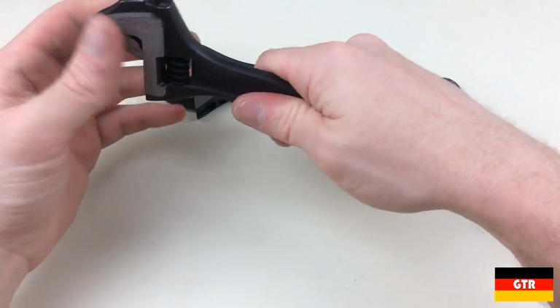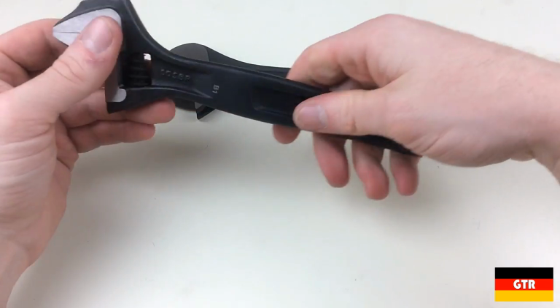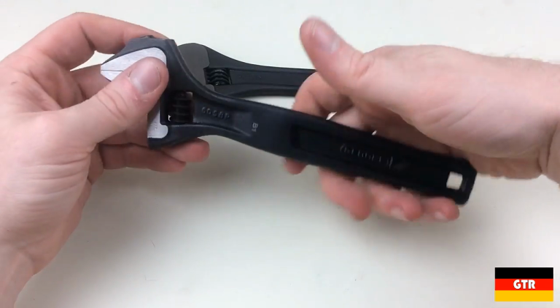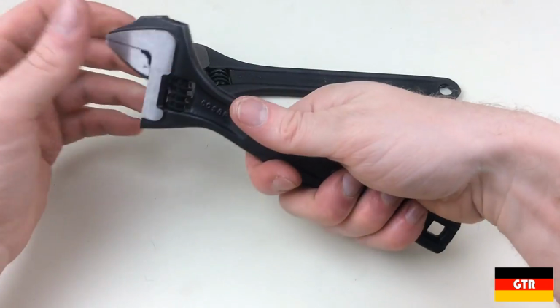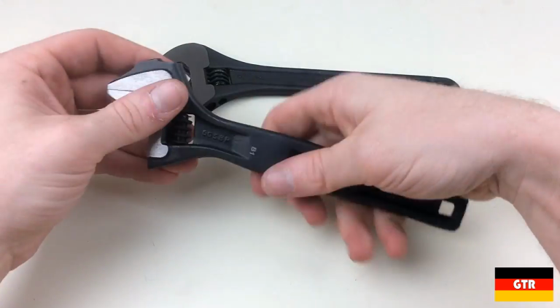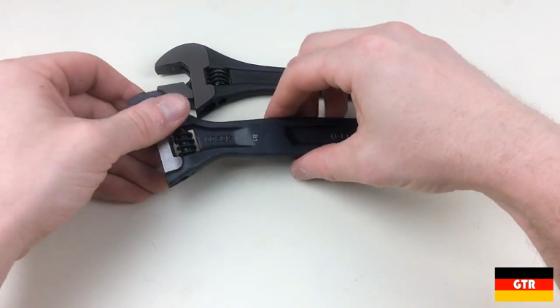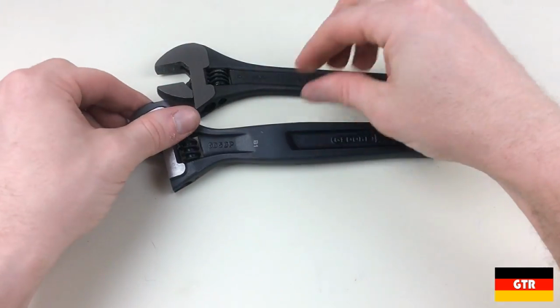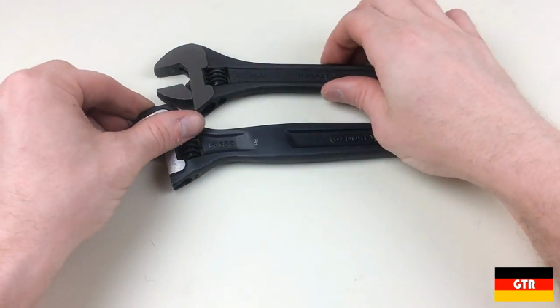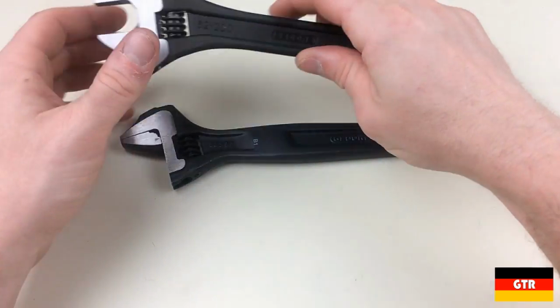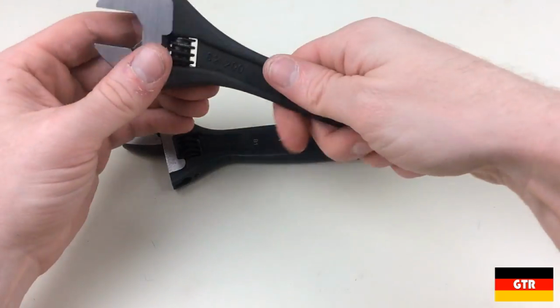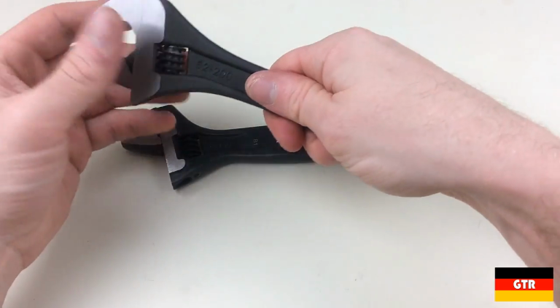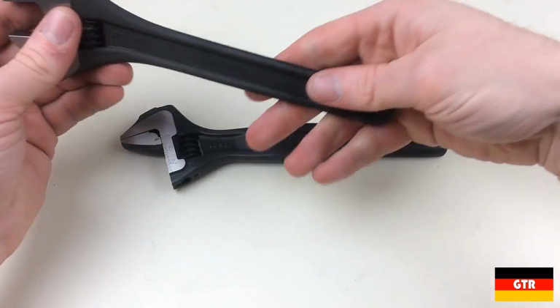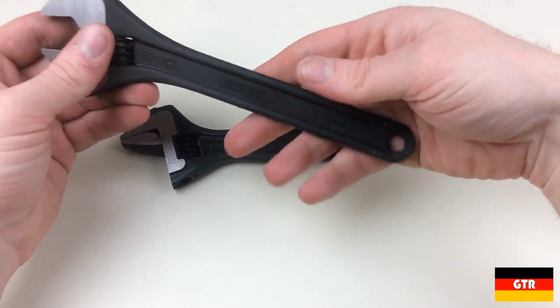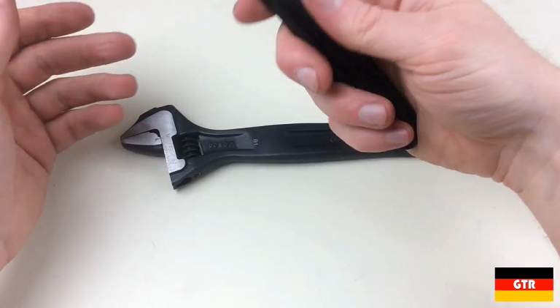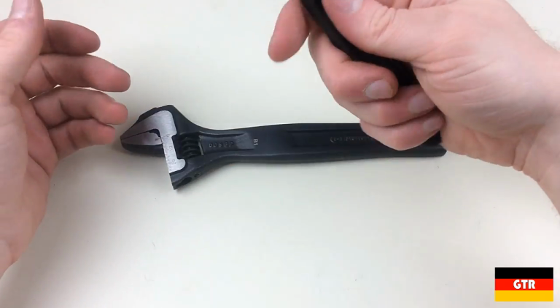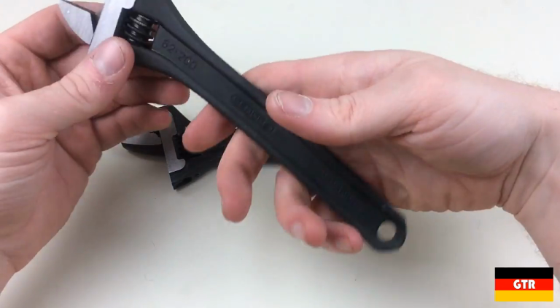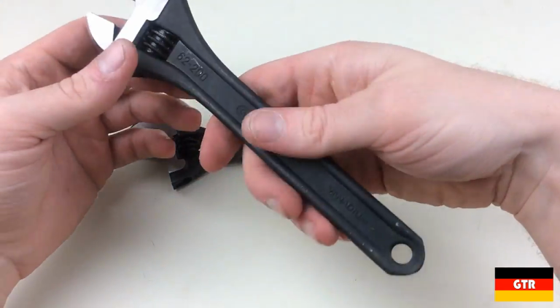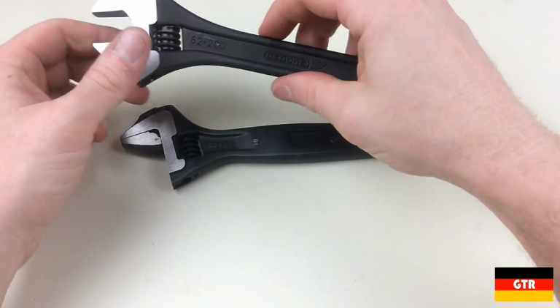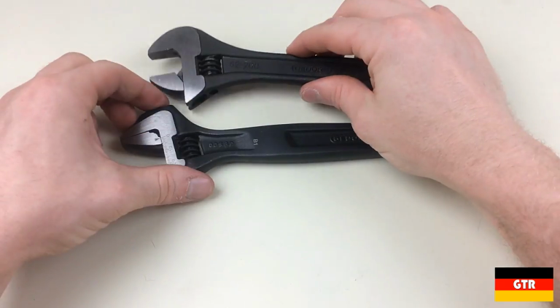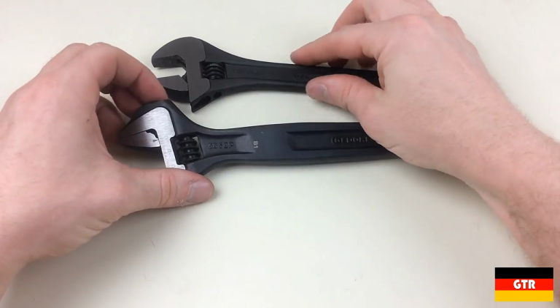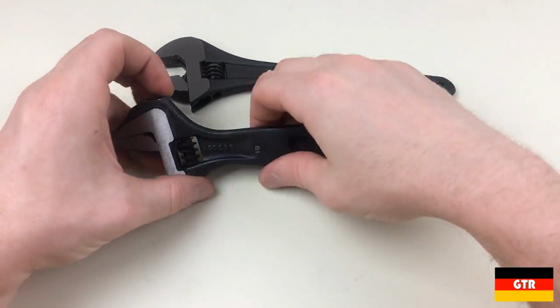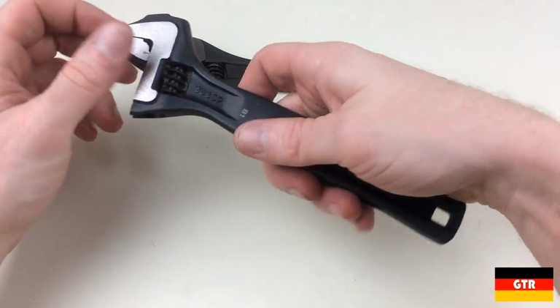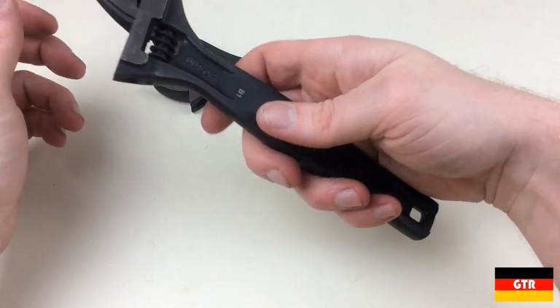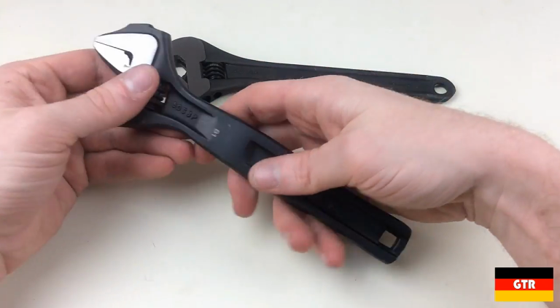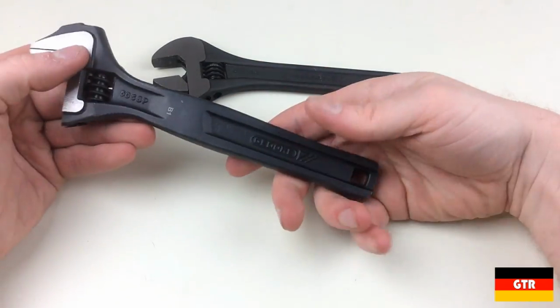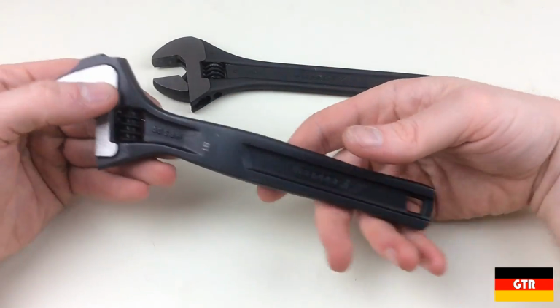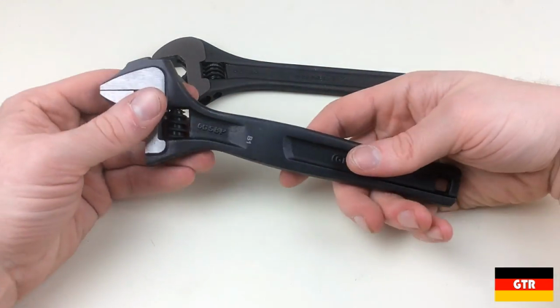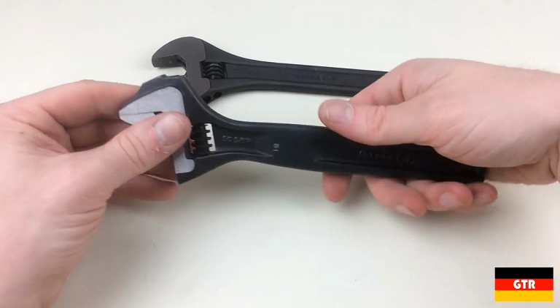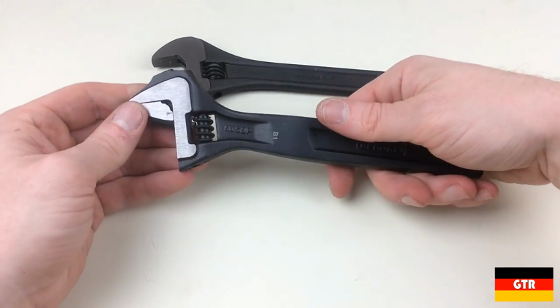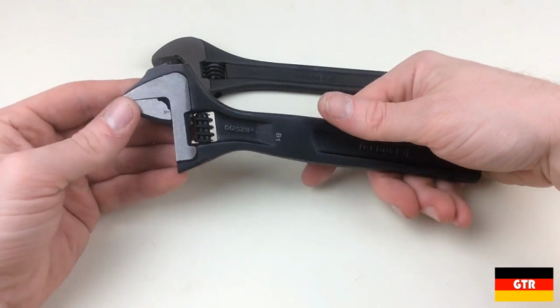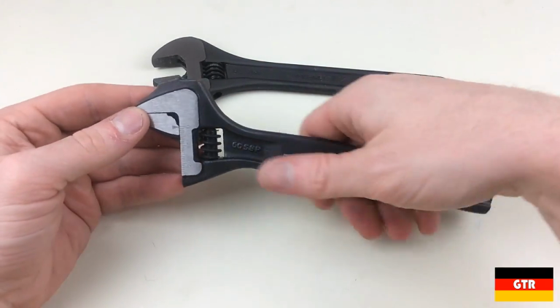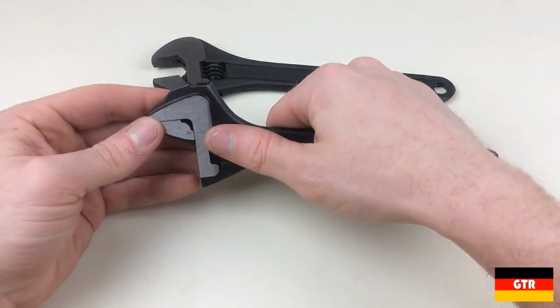Hopefully you enjoyed that comparison between two of Ghidorah's adjustable wrench styles. Check out the link in the description to the full review. The KC Tool and Amazon links to these products are also in the description. Don't forget to like, comment, subscribe, and I'll catch you guys next time.